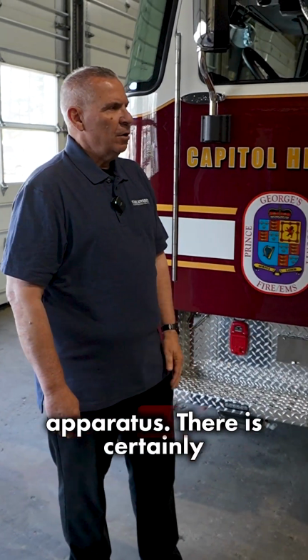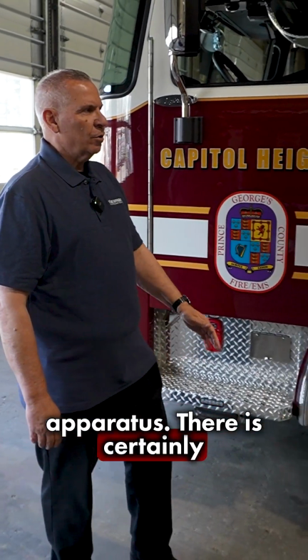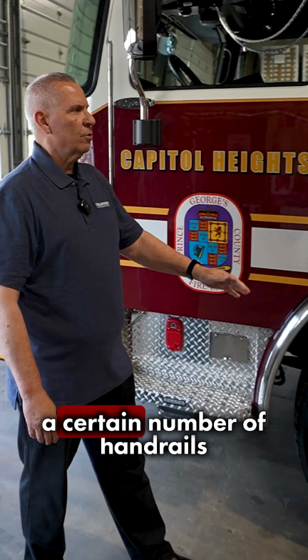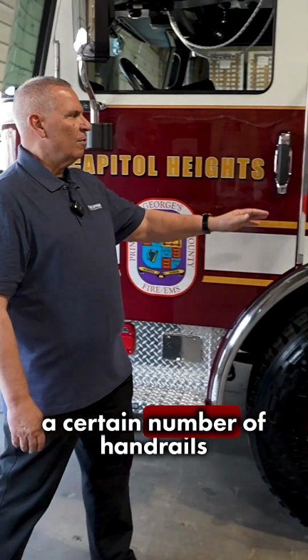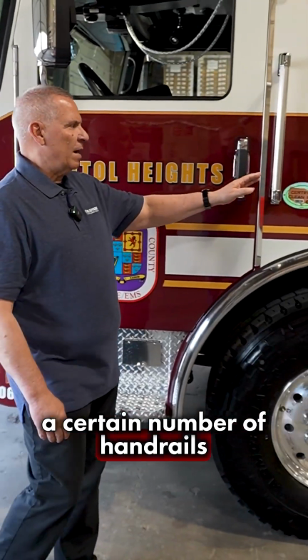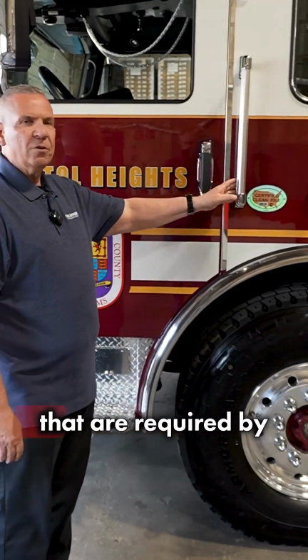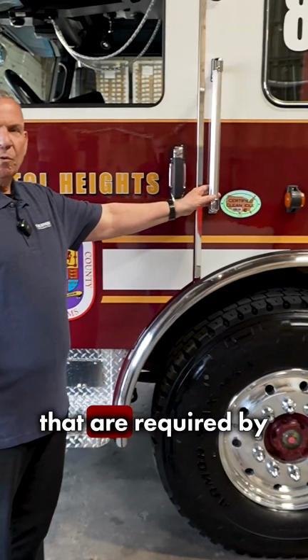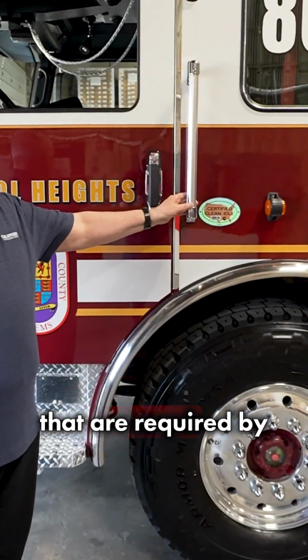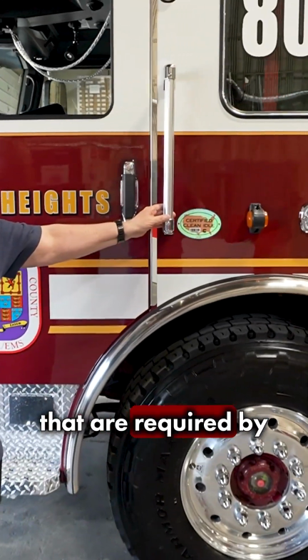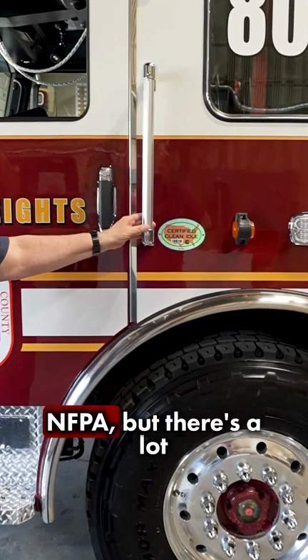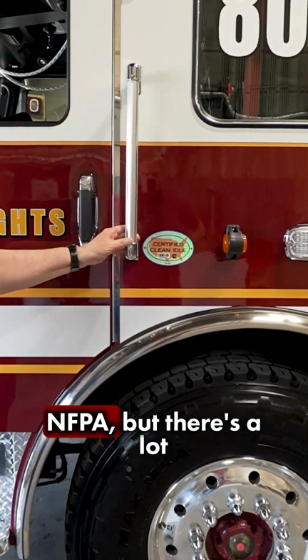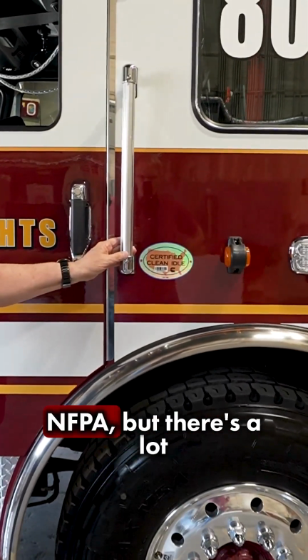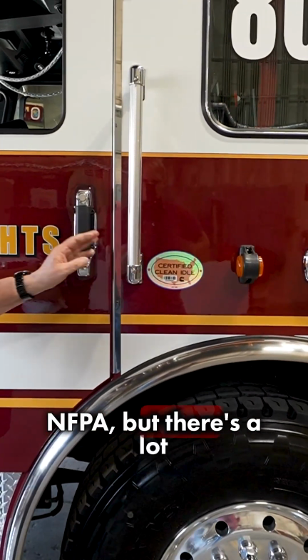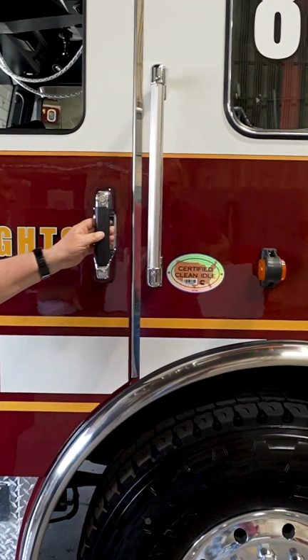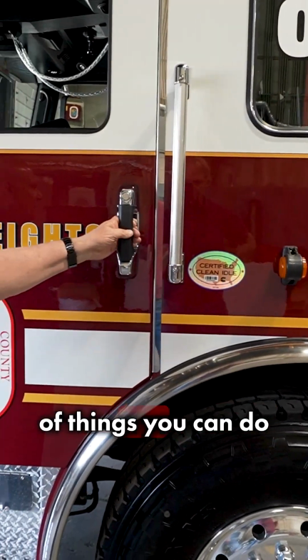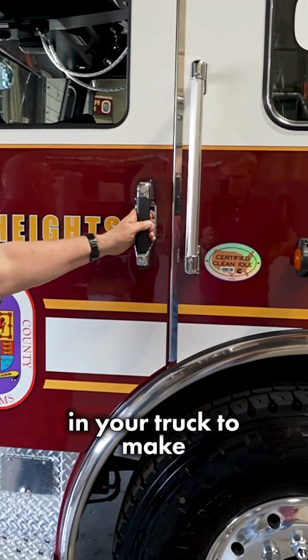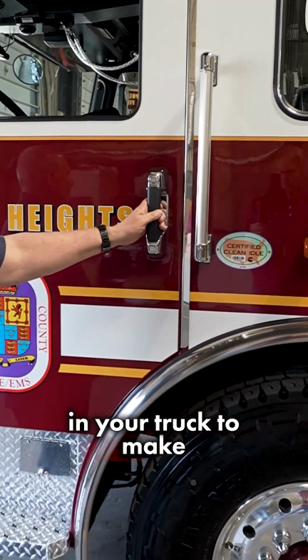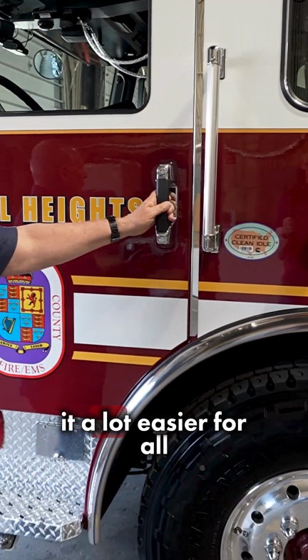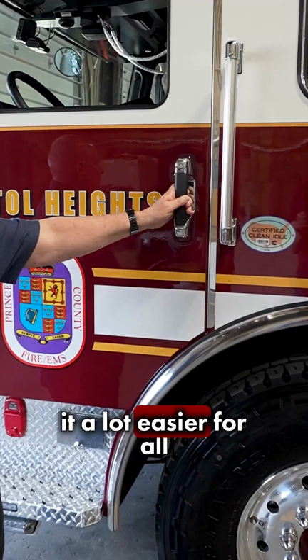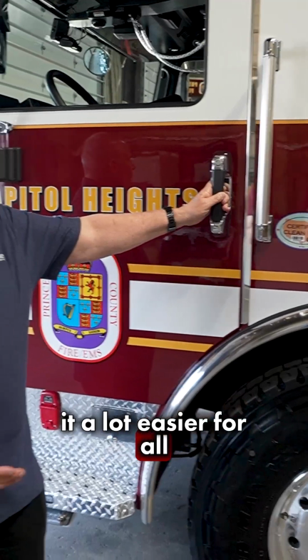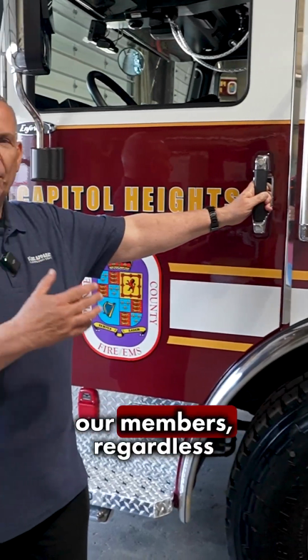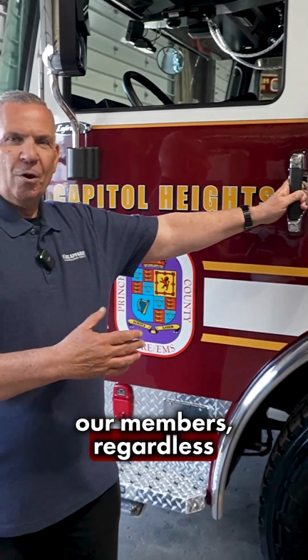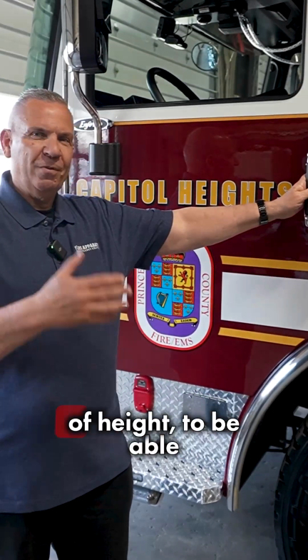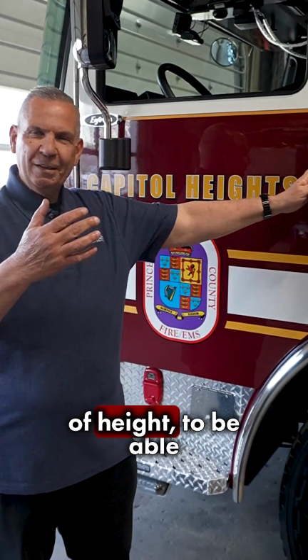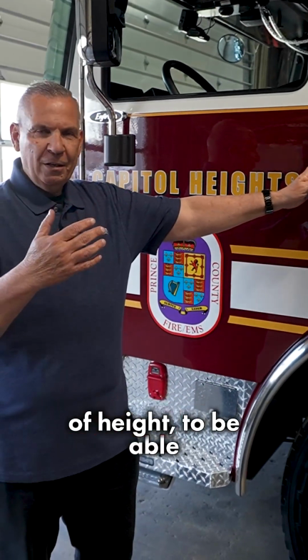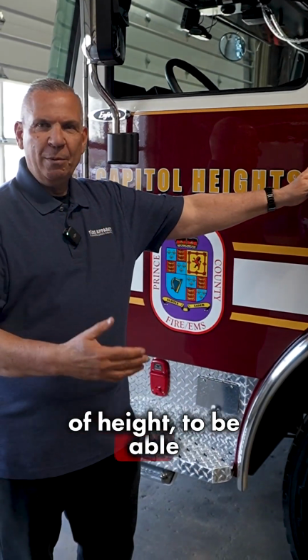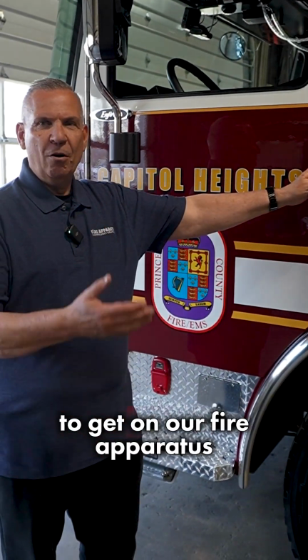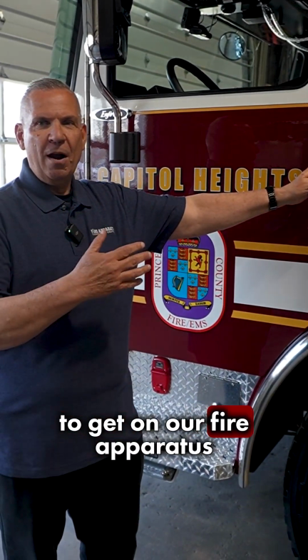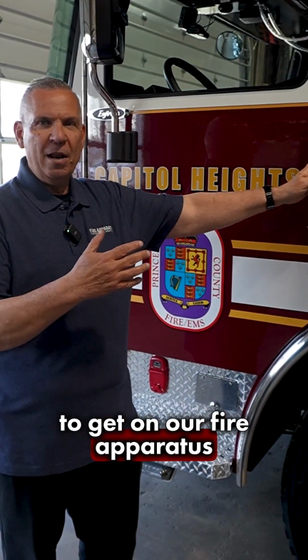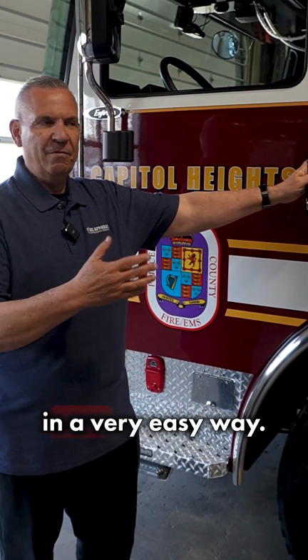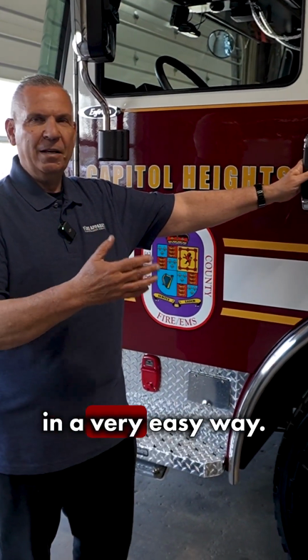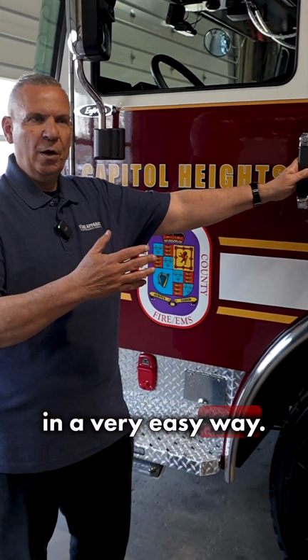There are certainly a number of handrails that are required by NFPA, but there's a lot of things you can do to your truck to make it a lot easier for all our members, regardless of height, to be able to get on our fire apparatus in a very easy way.